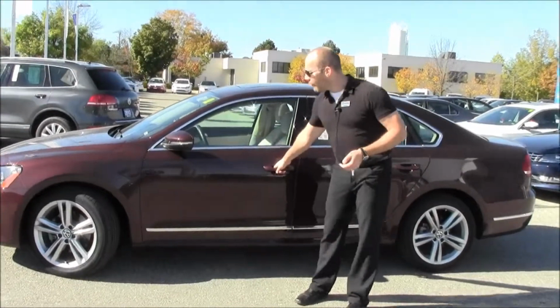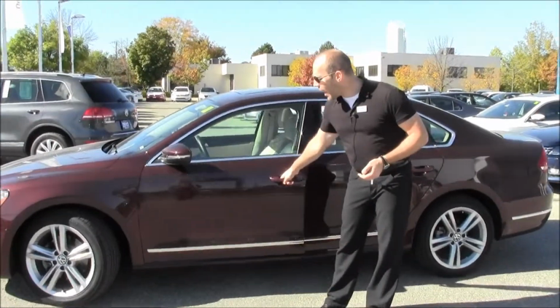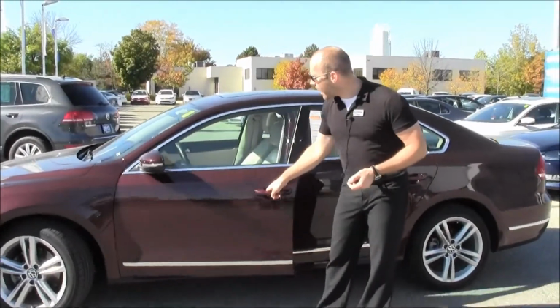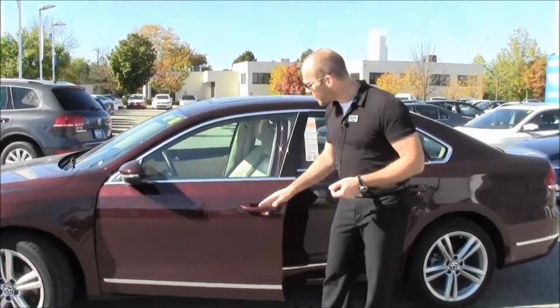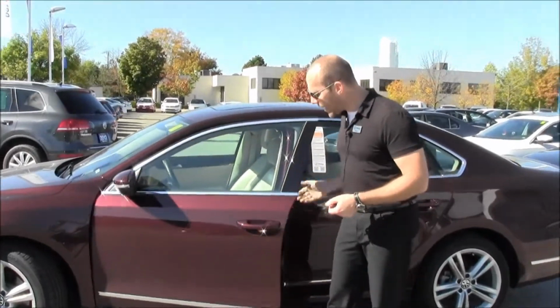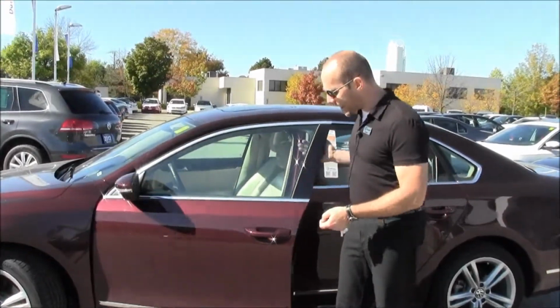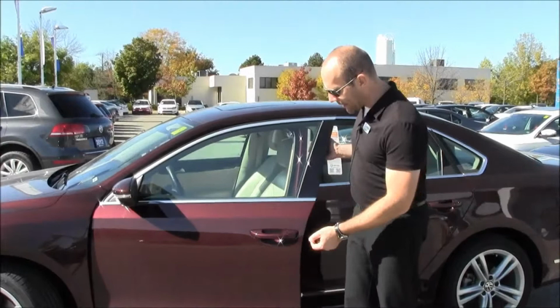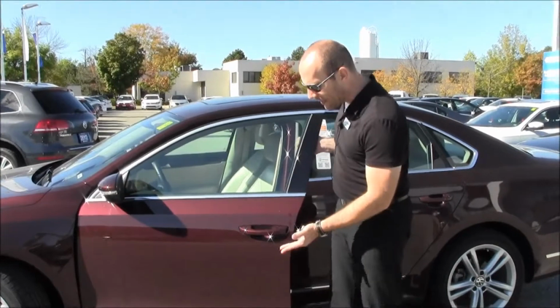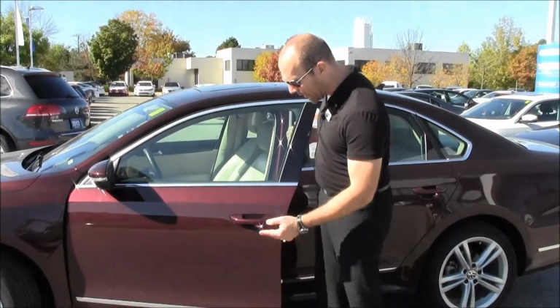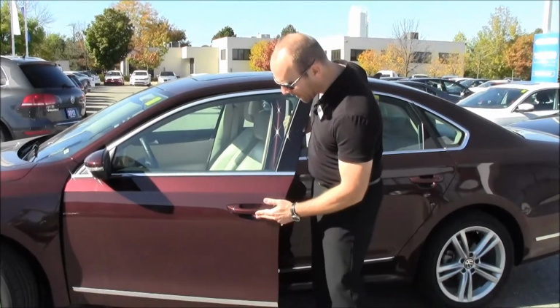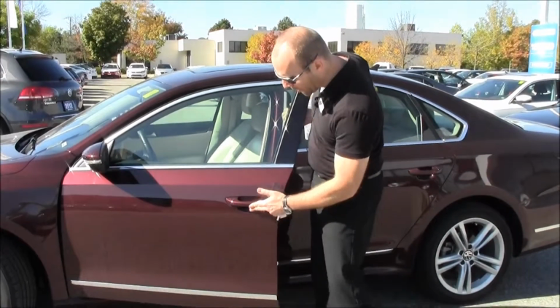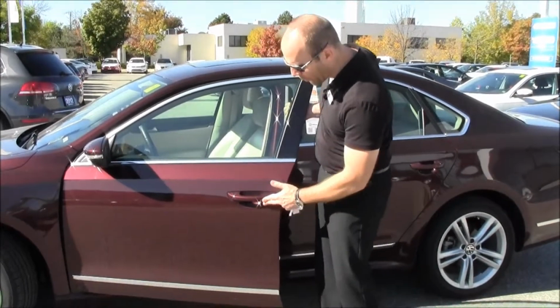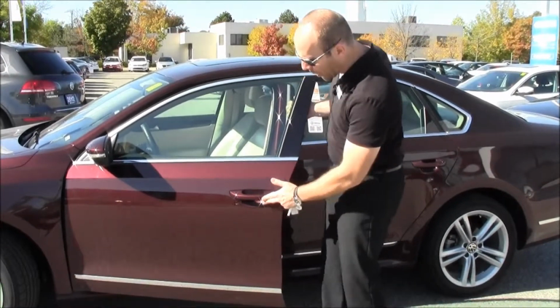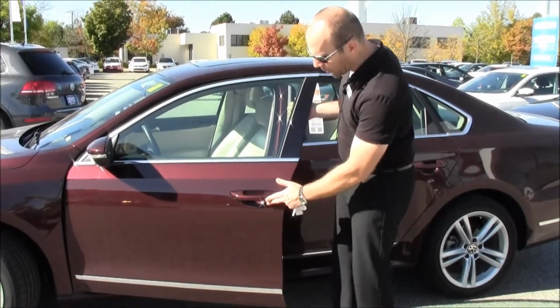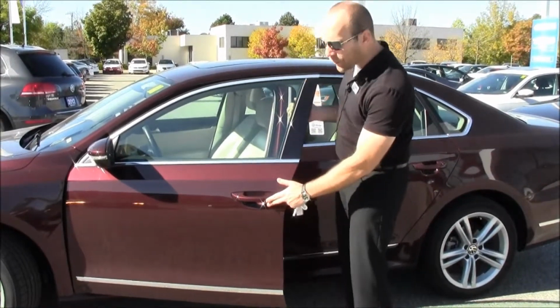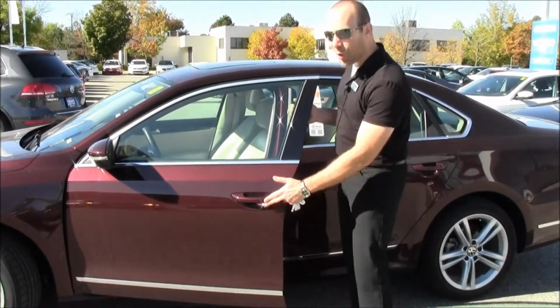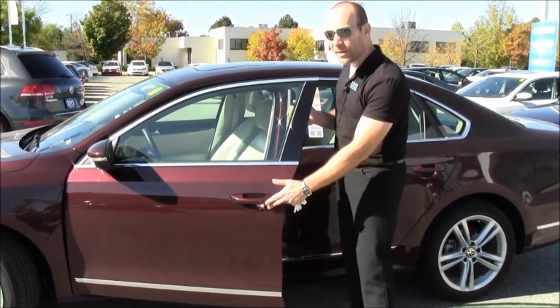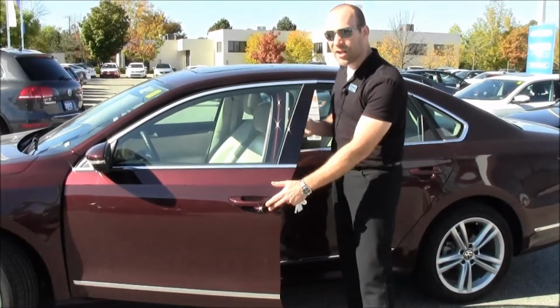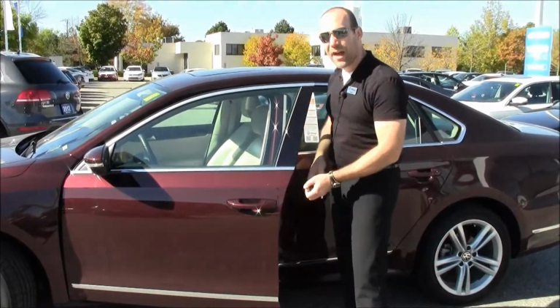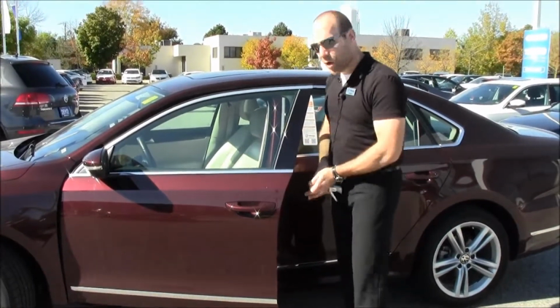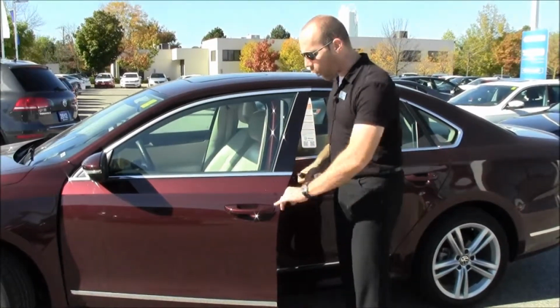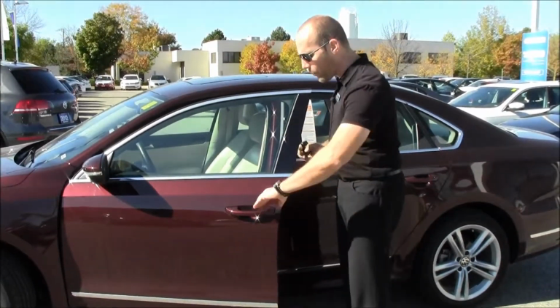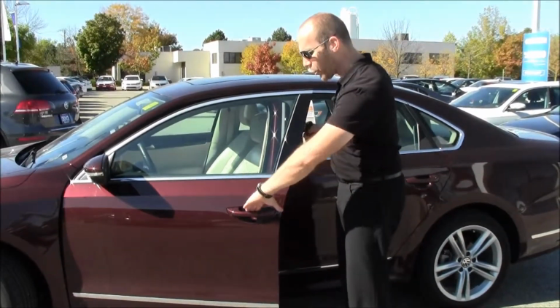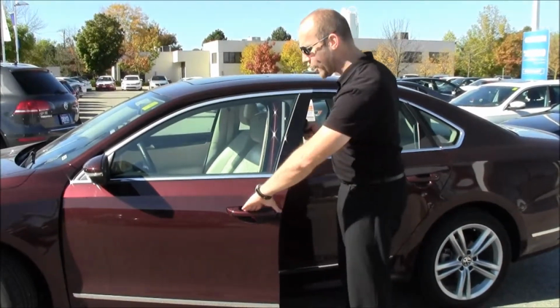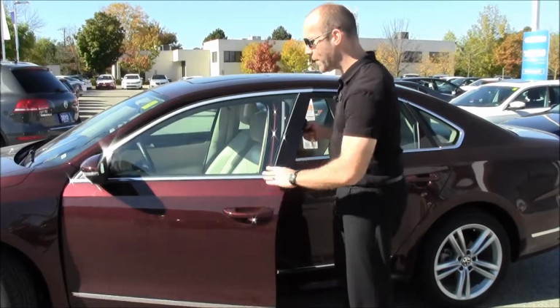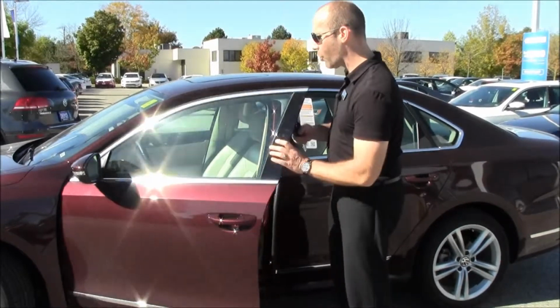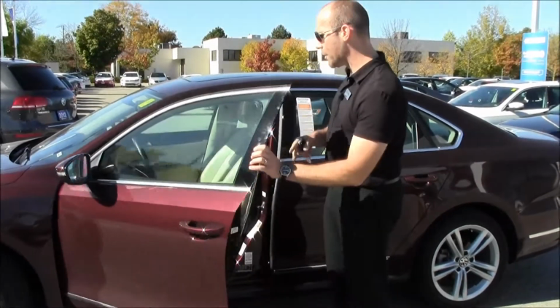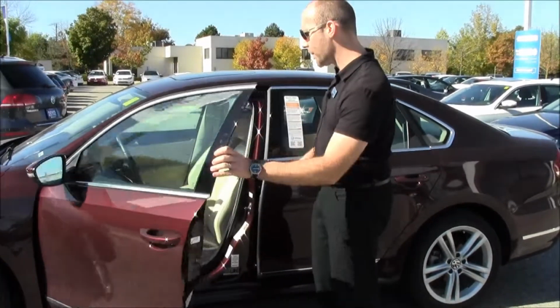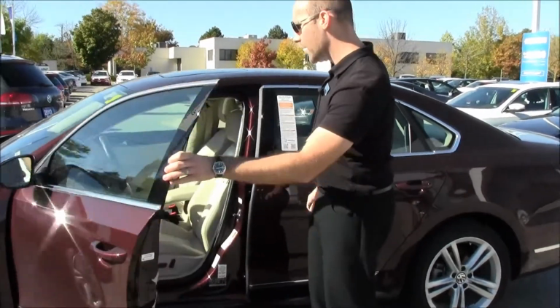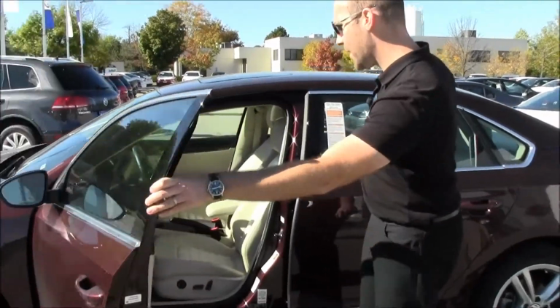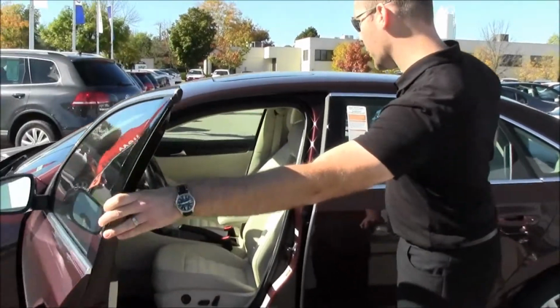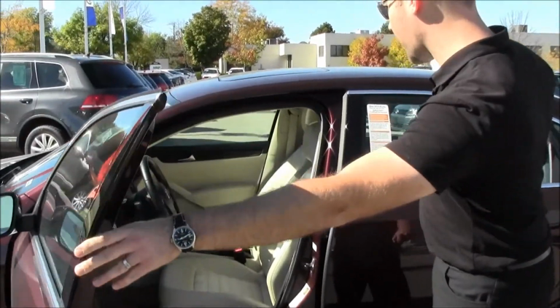Every Highline Passat has KESI, or keyless entry, so you can lock the door simply by touching that or by putting your hand right in the door handle.